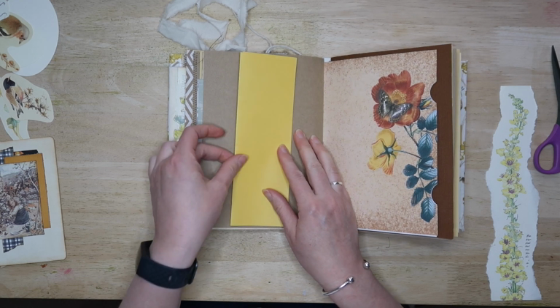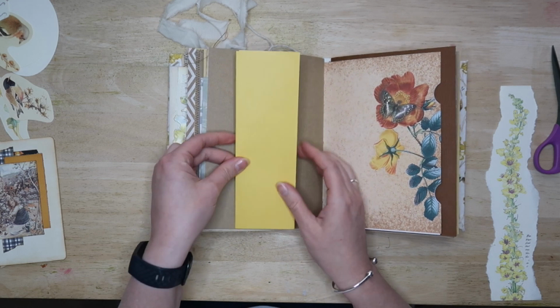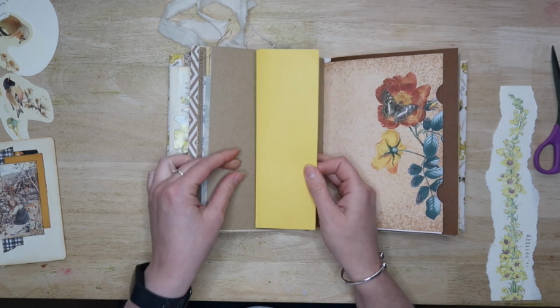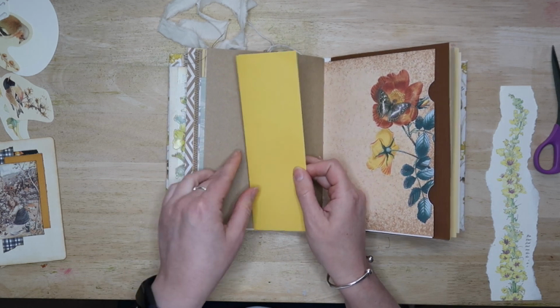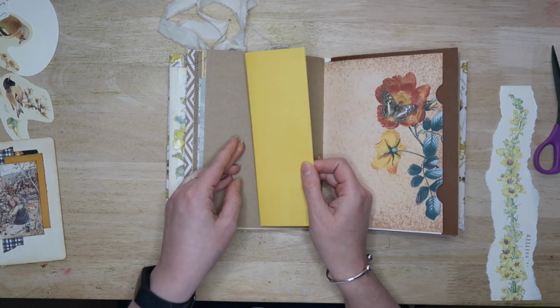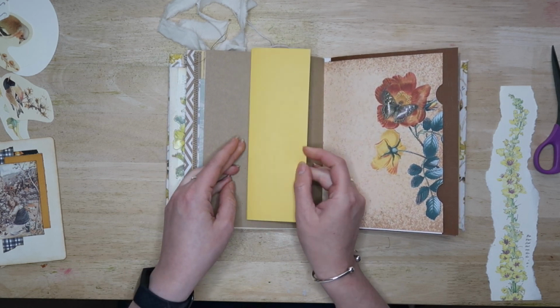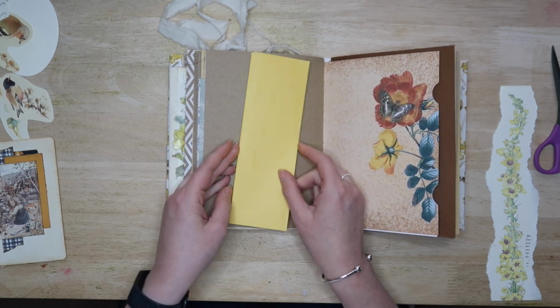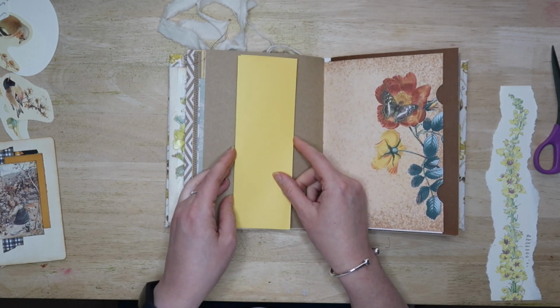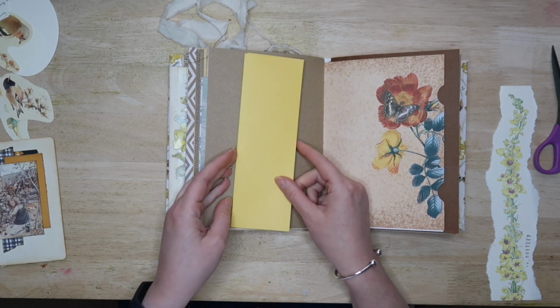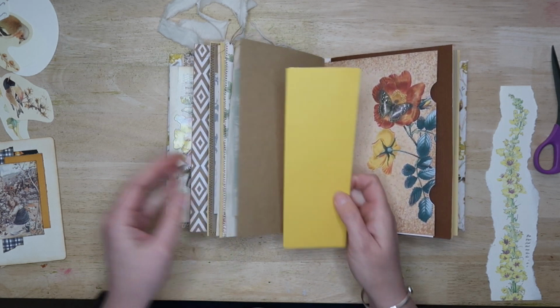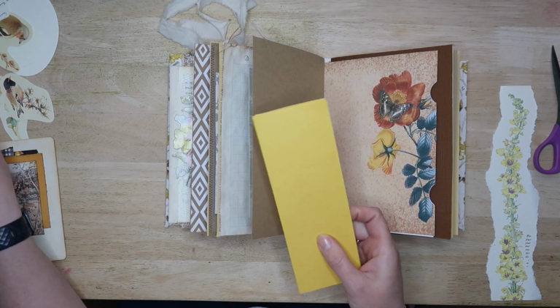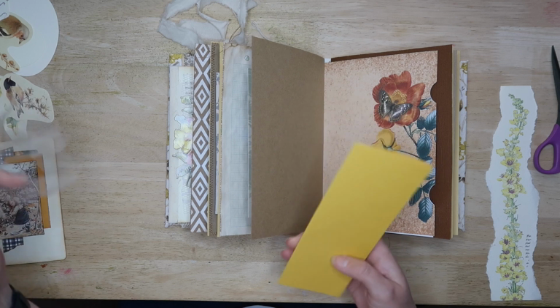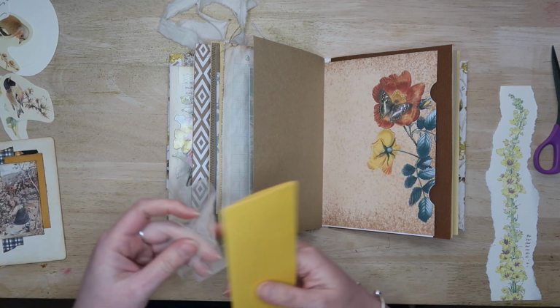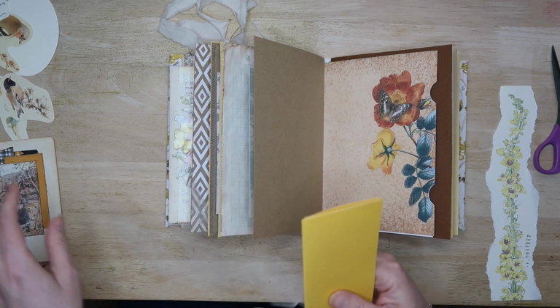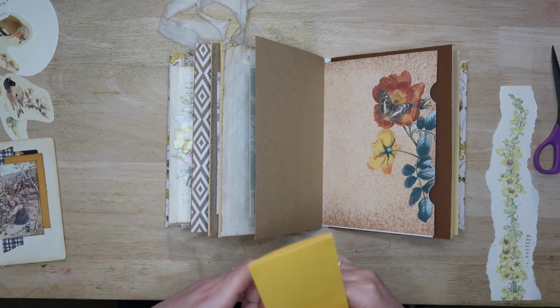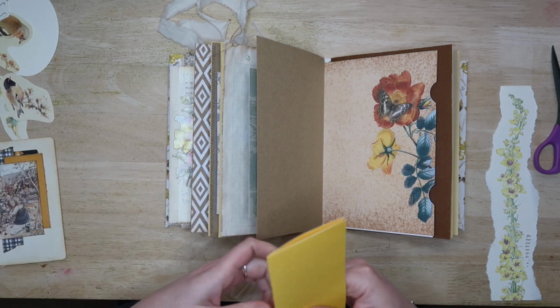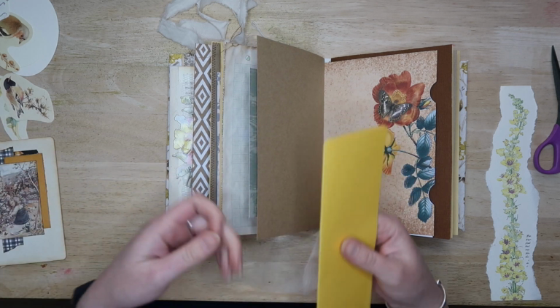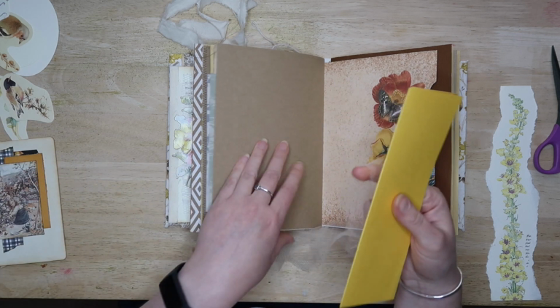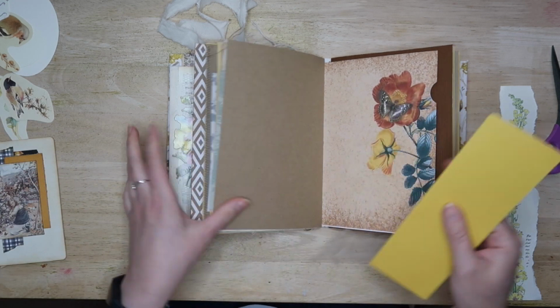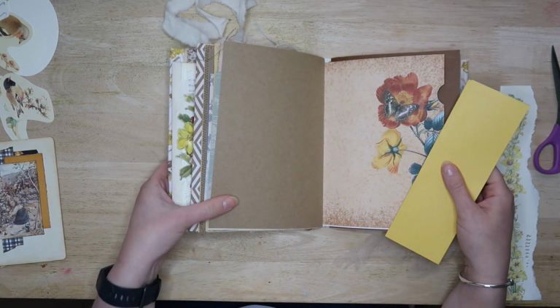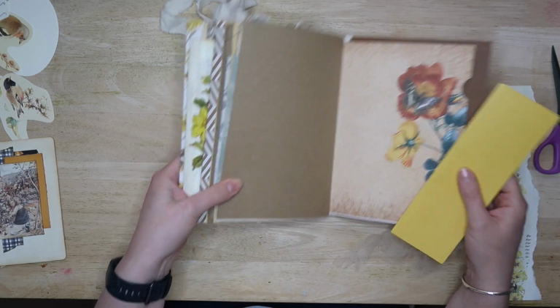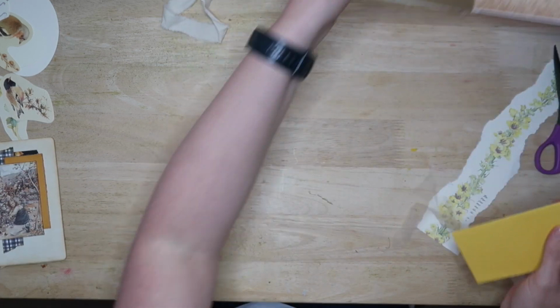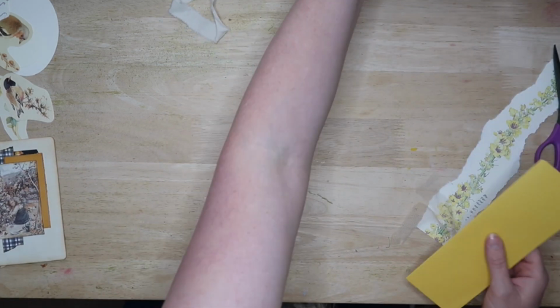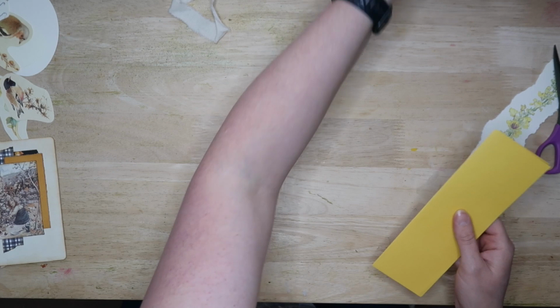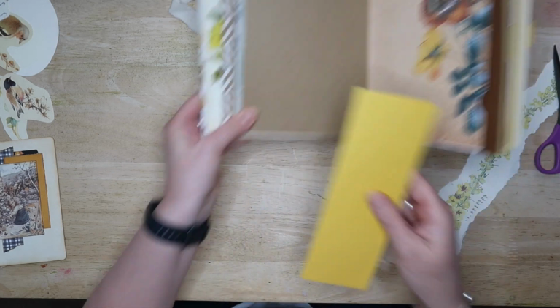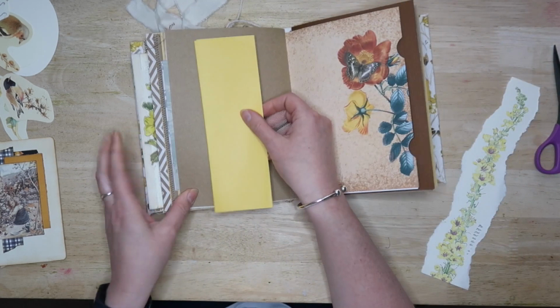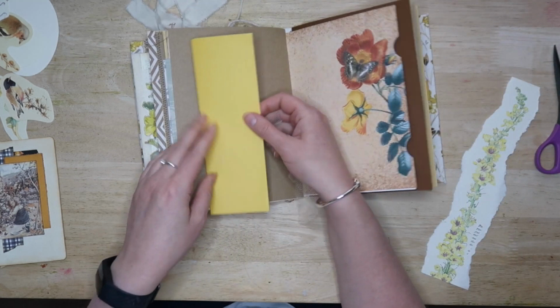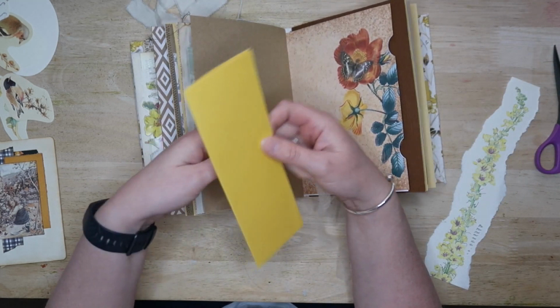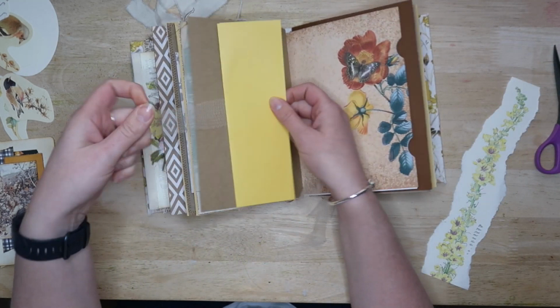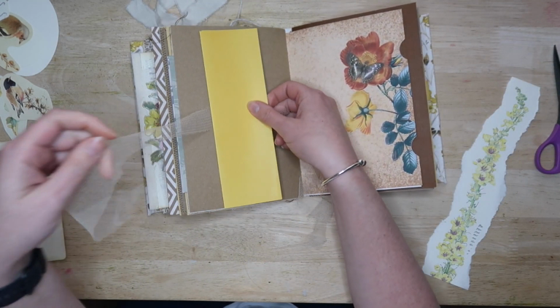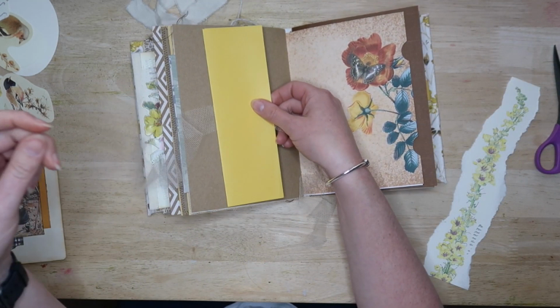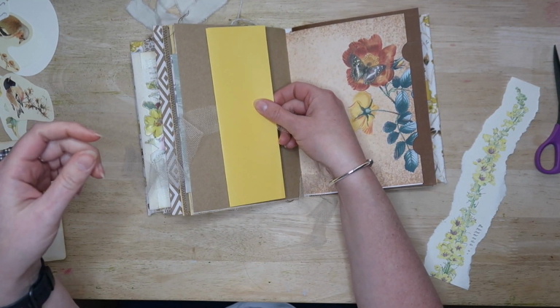If you're interested, I made this one from an eight inch piece of thin card — eight inch squares, that is. Now you will need to grab the ribbon or the trim, just whatever you're using for the tie closure.